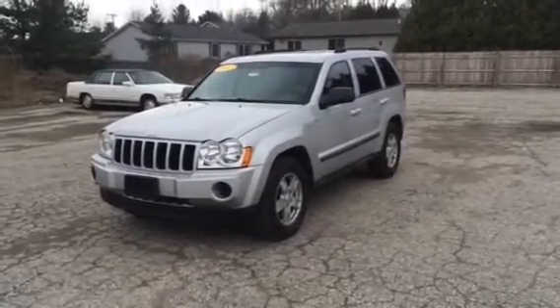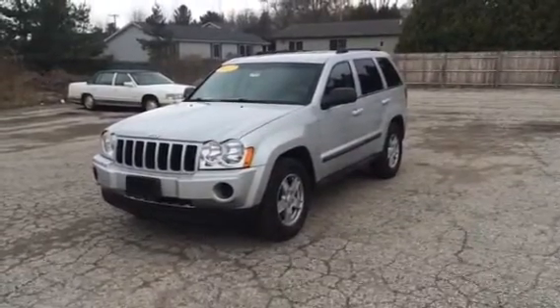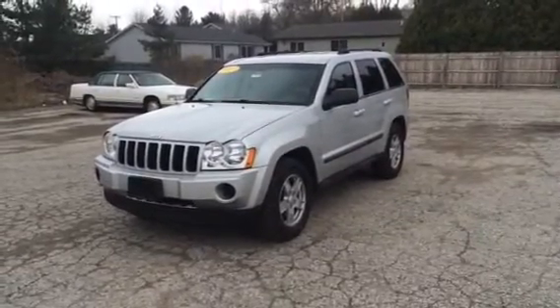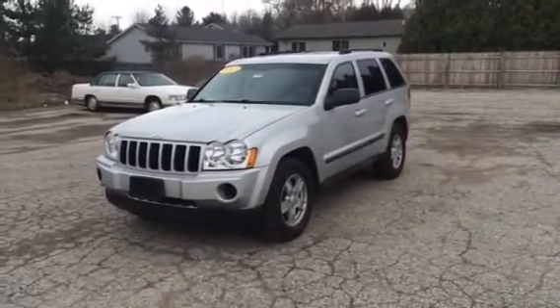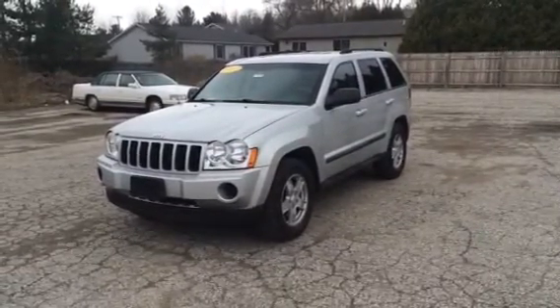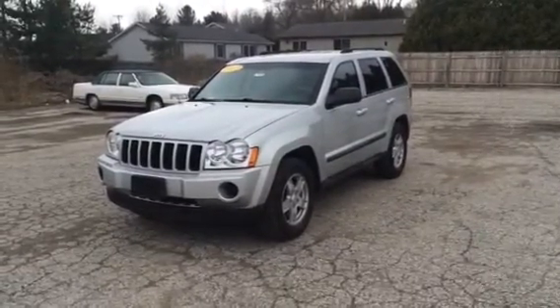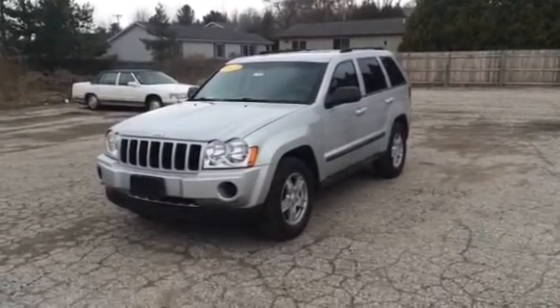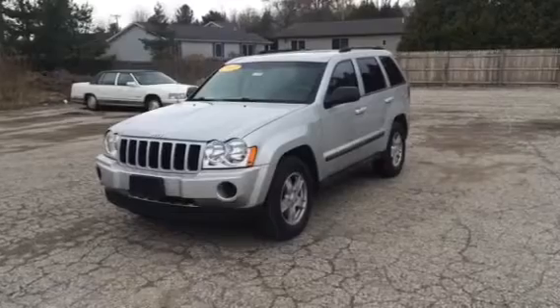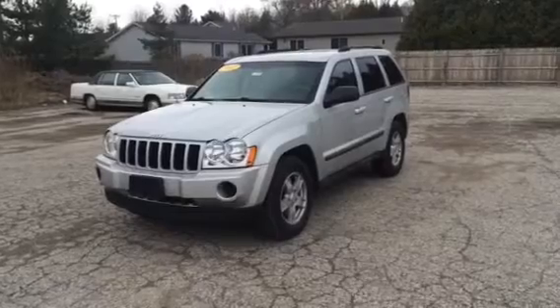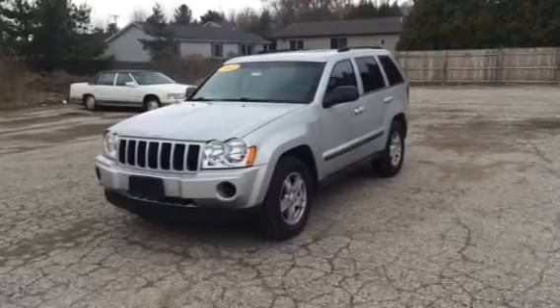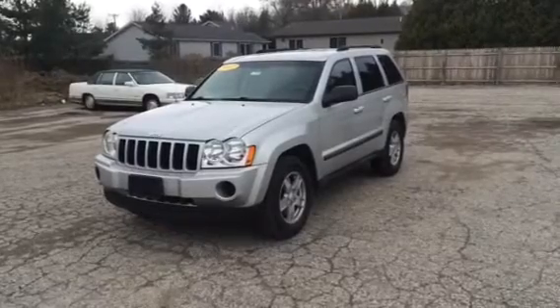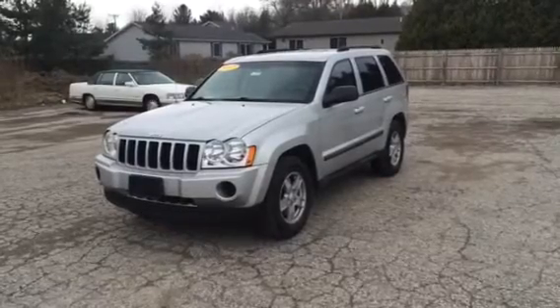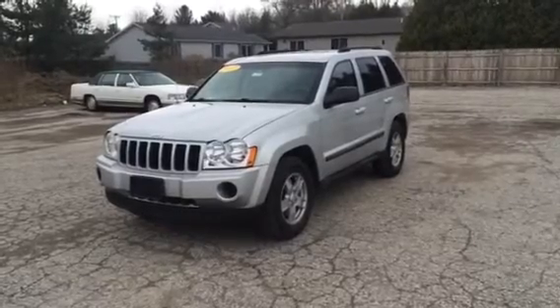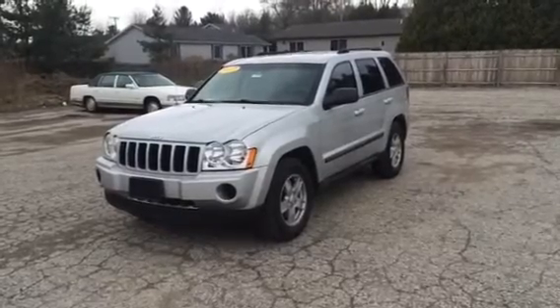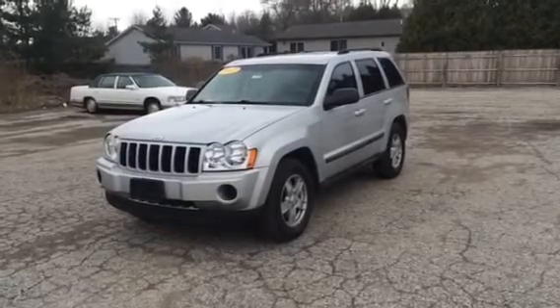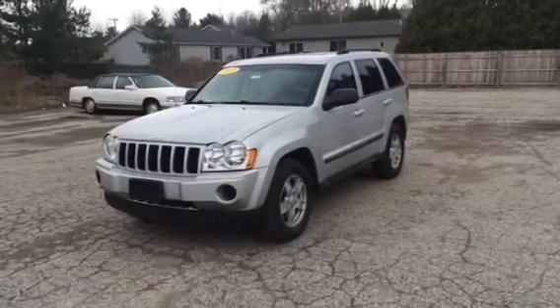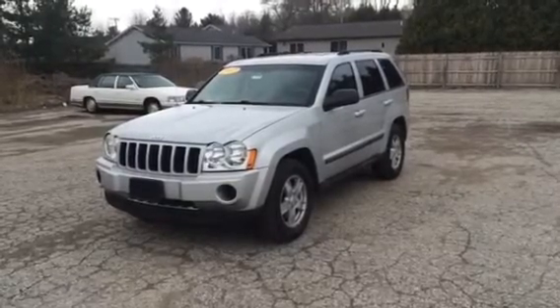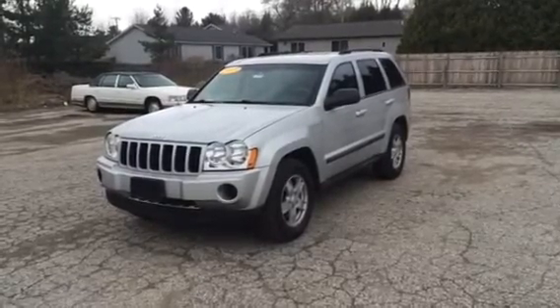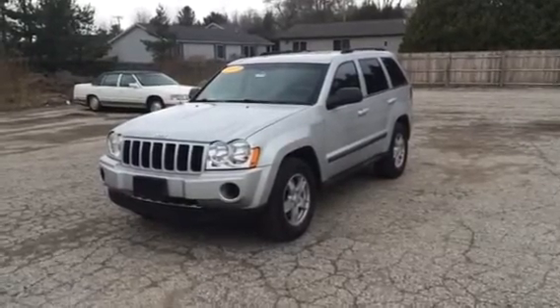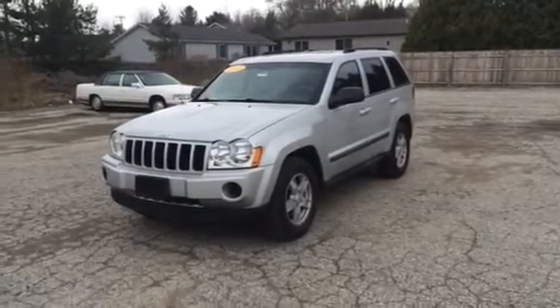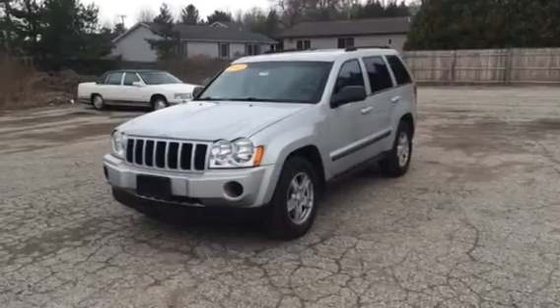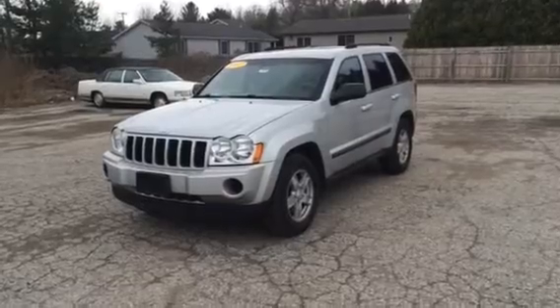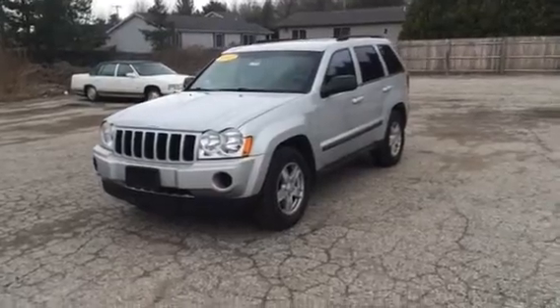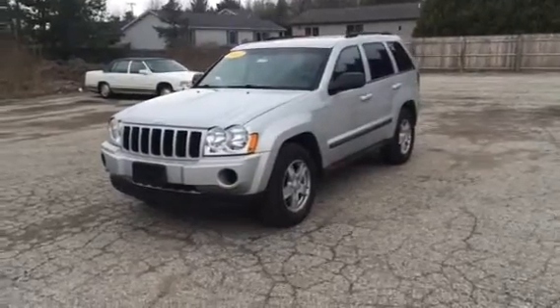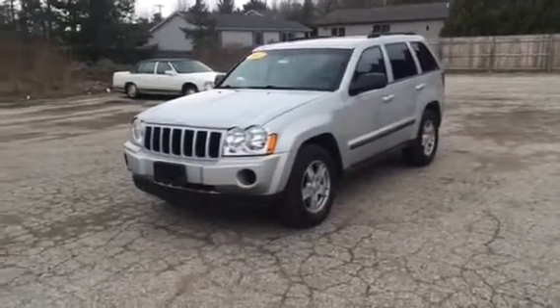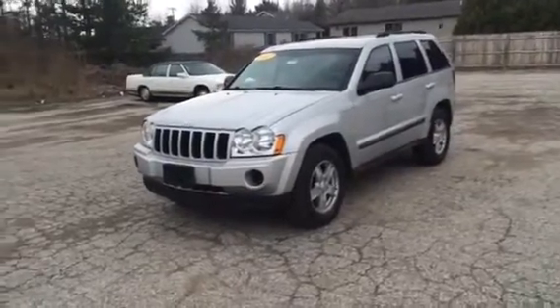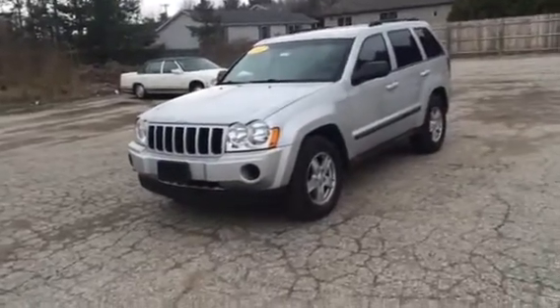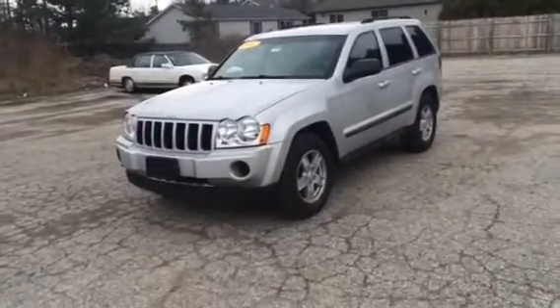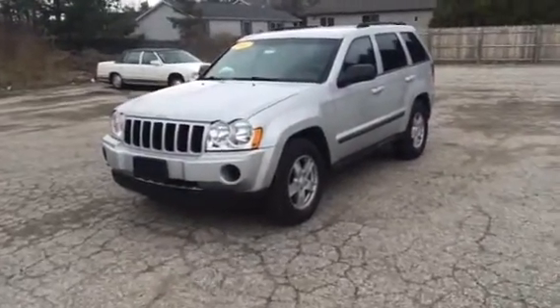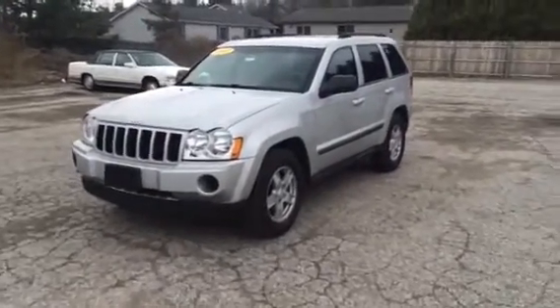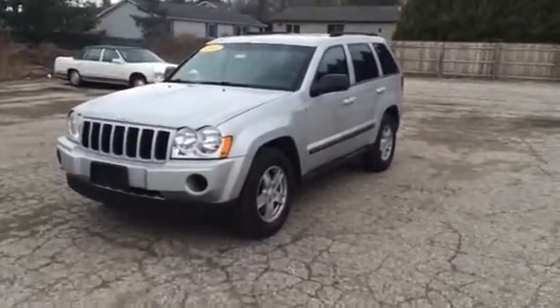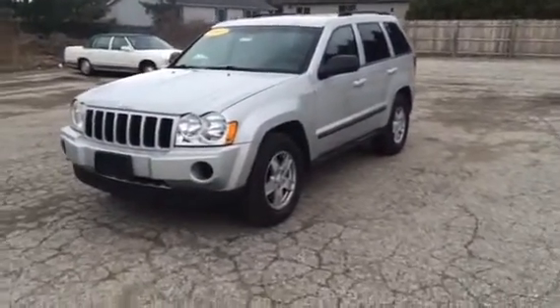This Jeep Grand Cherokee has a 3.7 V6 engine. It's going to get you about 17 city, 21 highway when it comes to MPG. Also 4-wheel drive, sitting at about 141,000 miles.